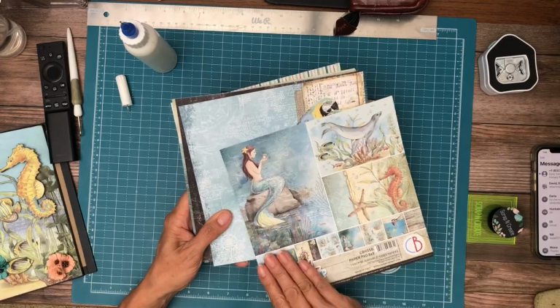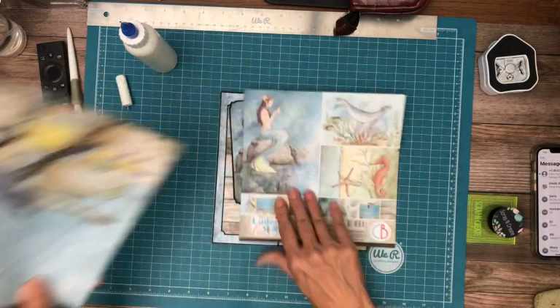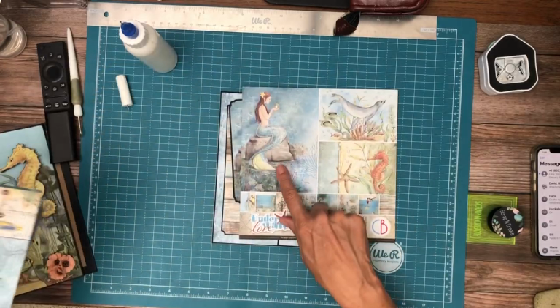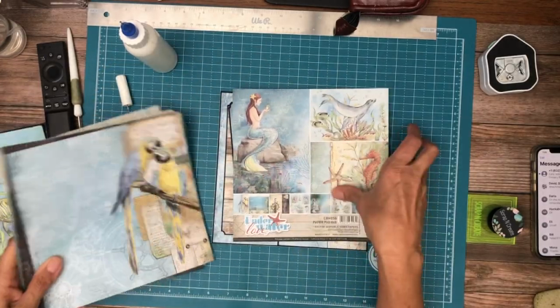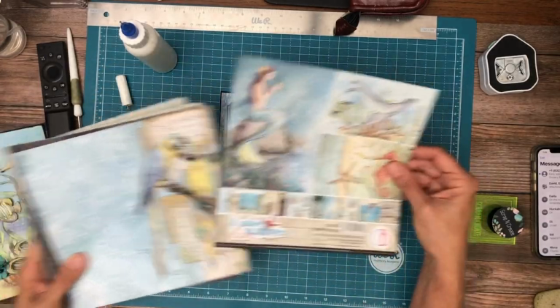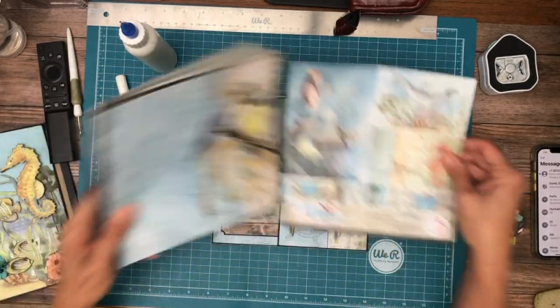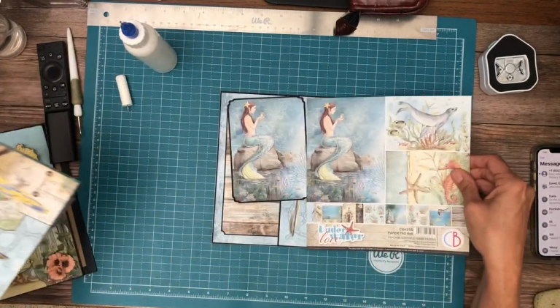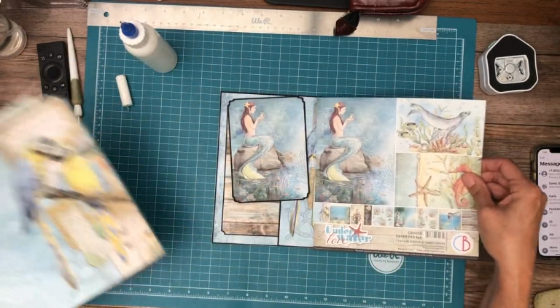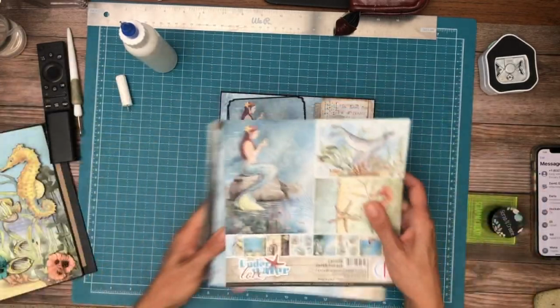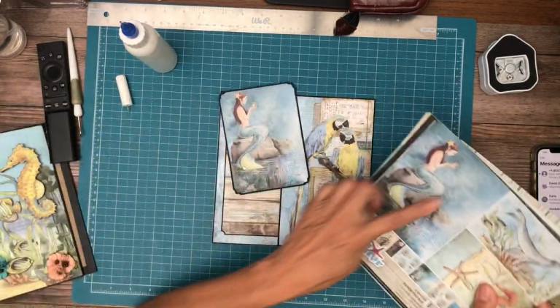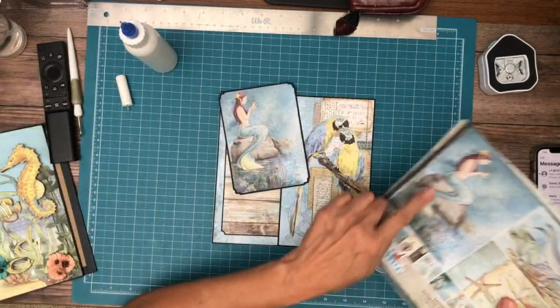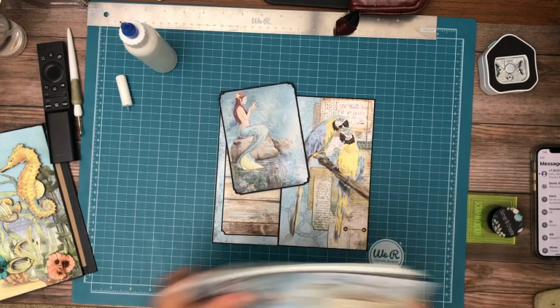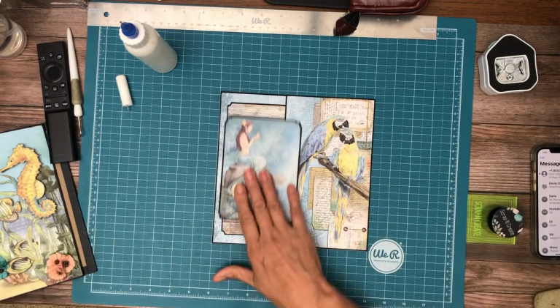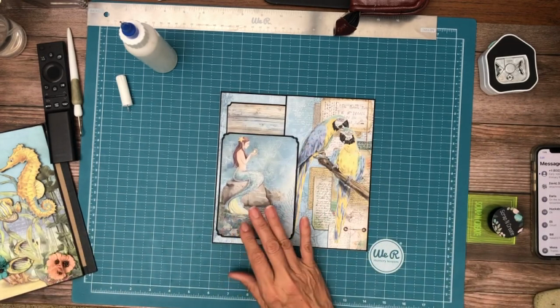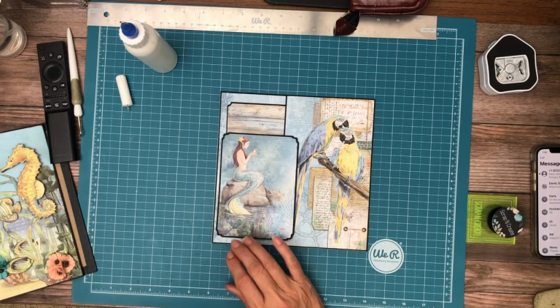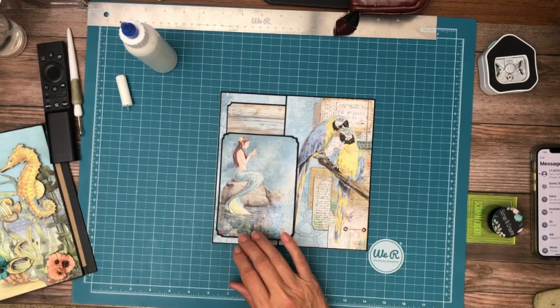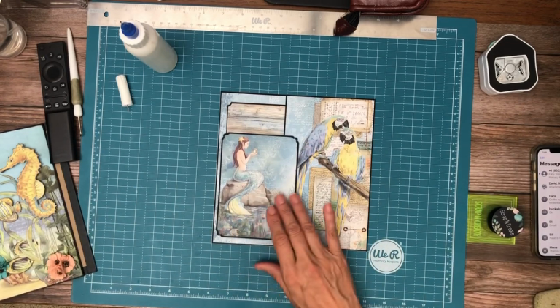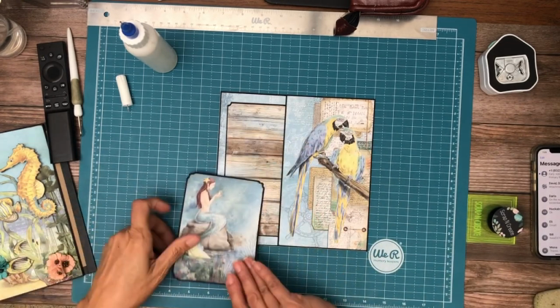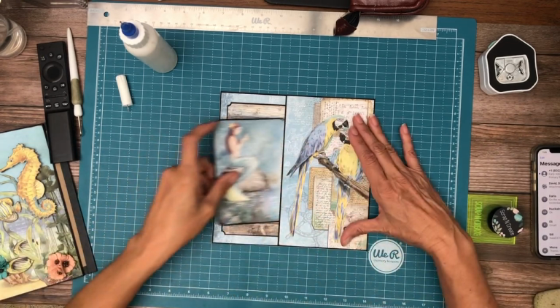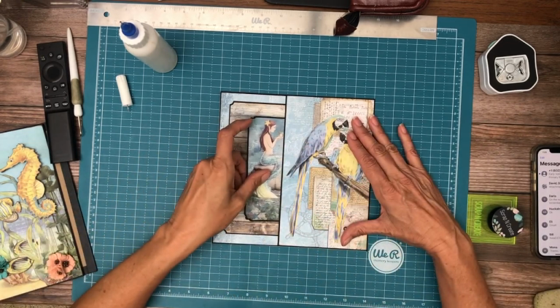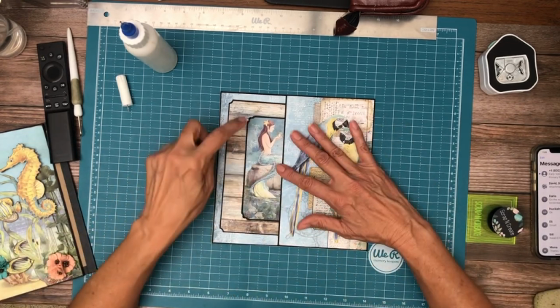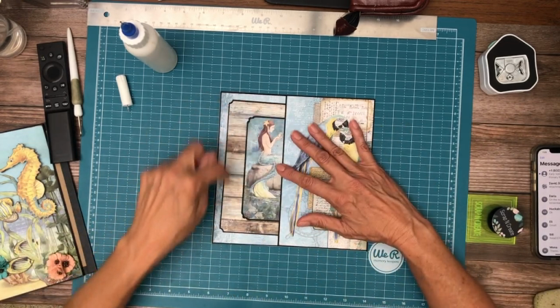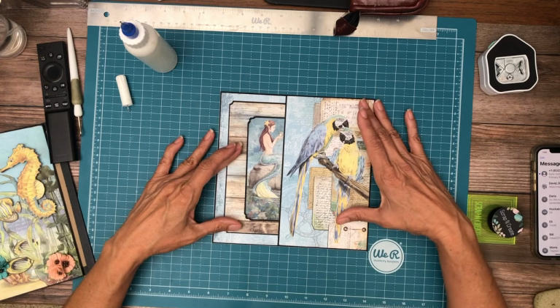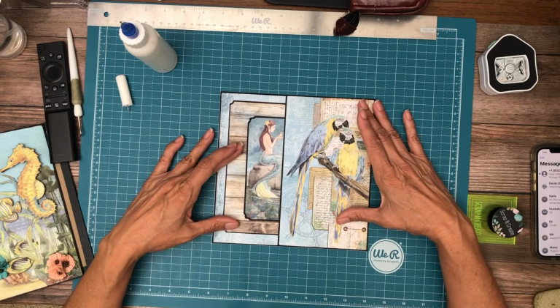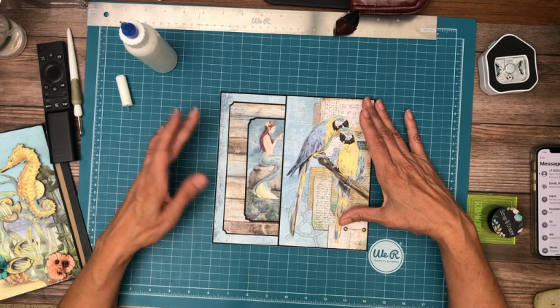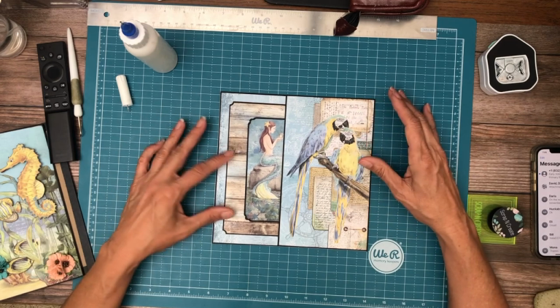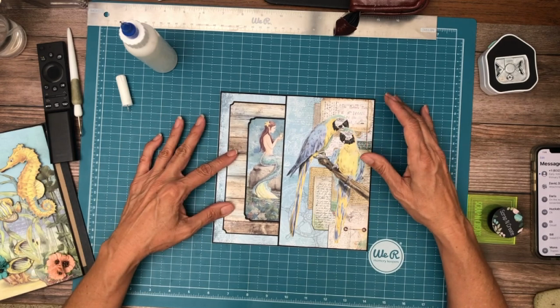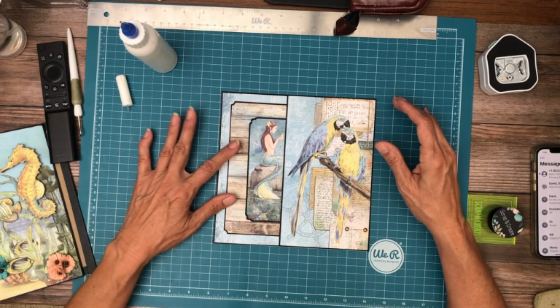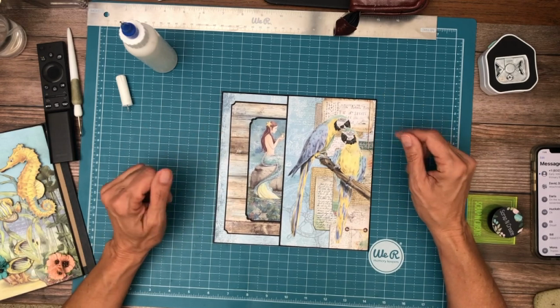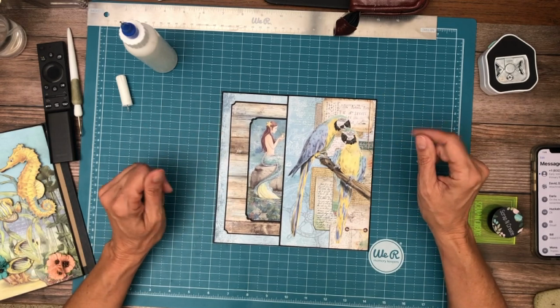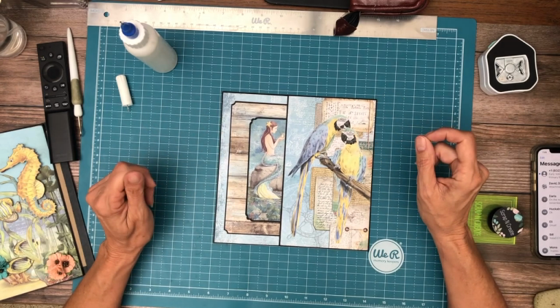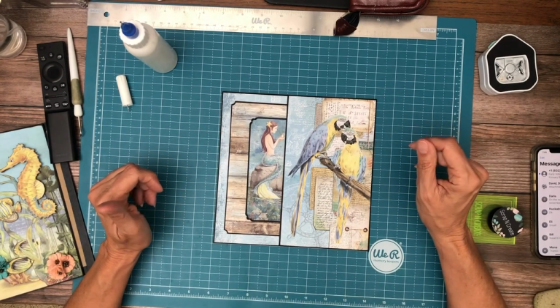Yeah, it's this one — it's the cover of the 8x8, so I used that for this. And then when you tuck it in, she winds up with this nice wooden frame around her, so I'm pretty happy with the way it turned out.